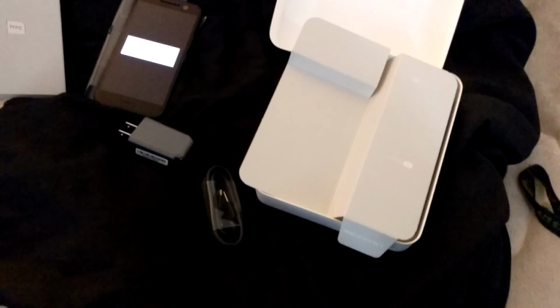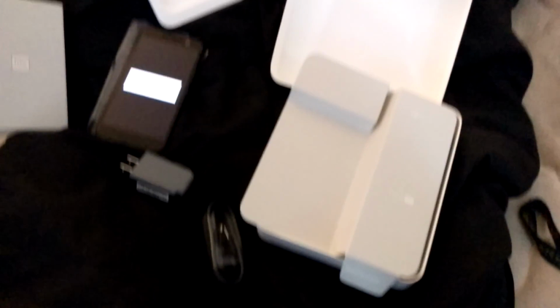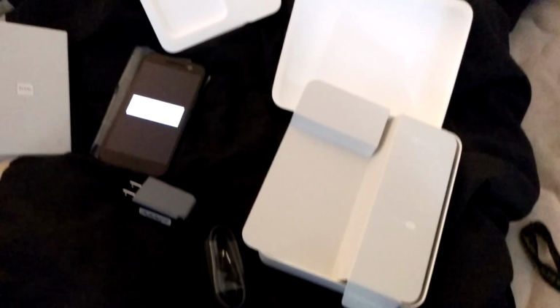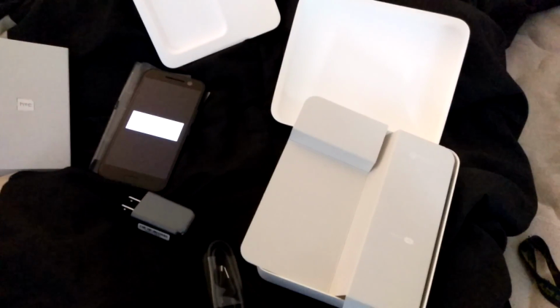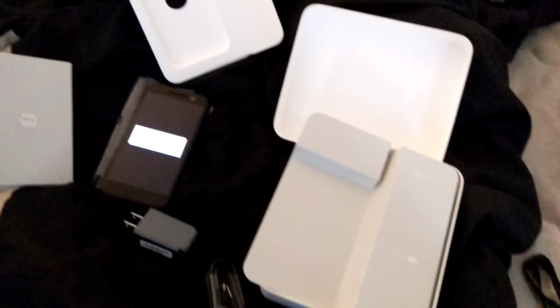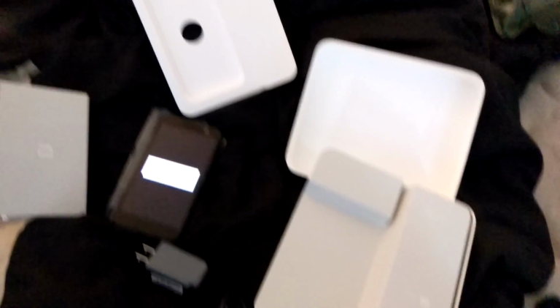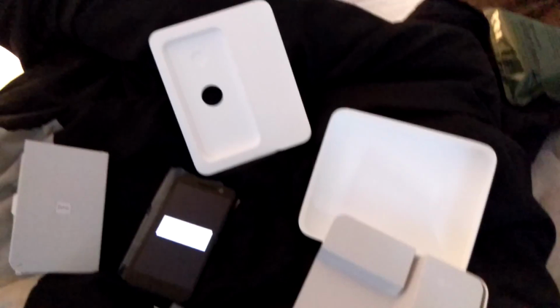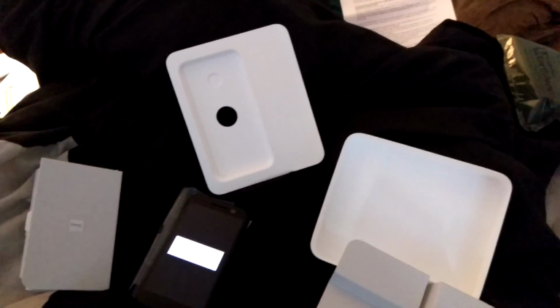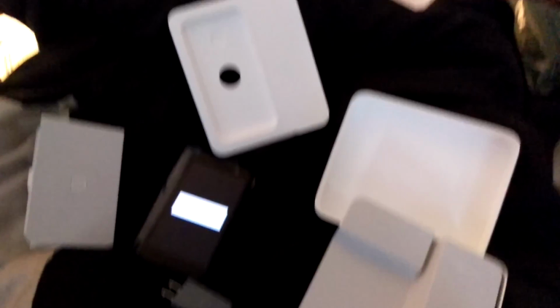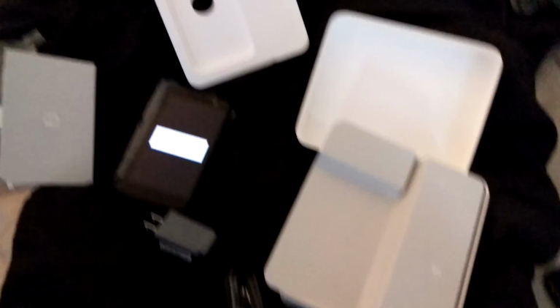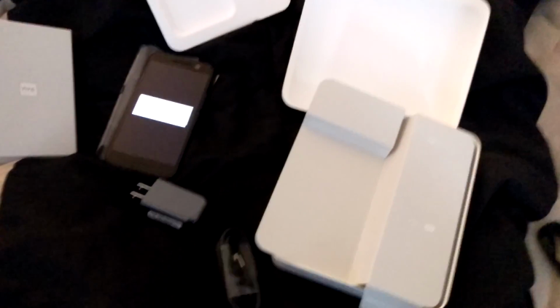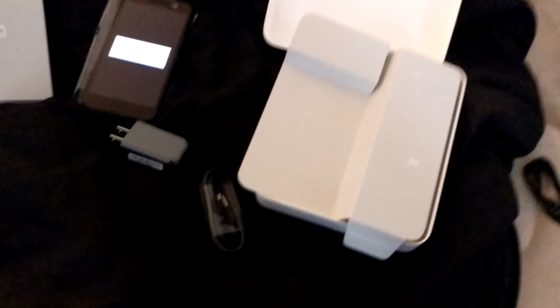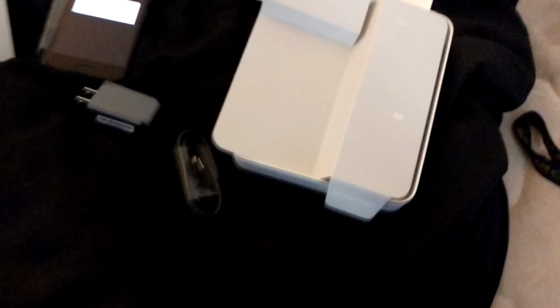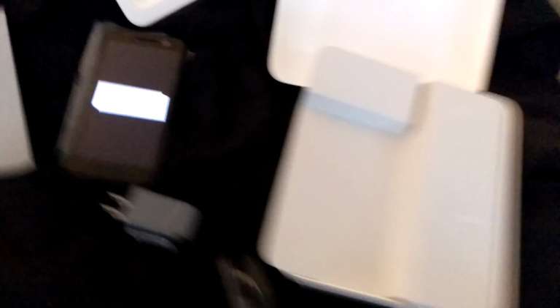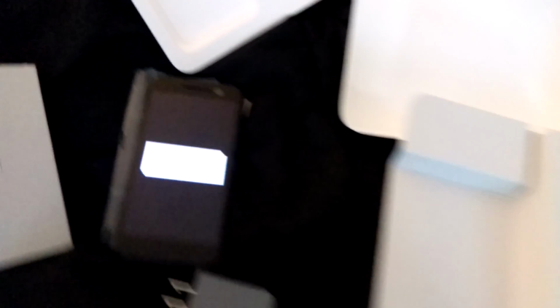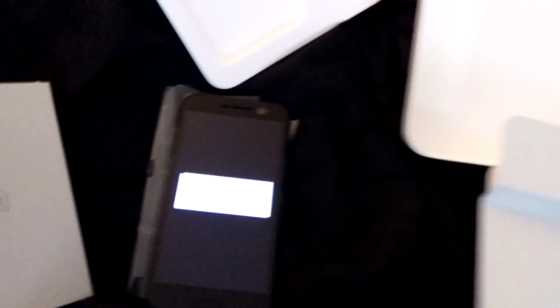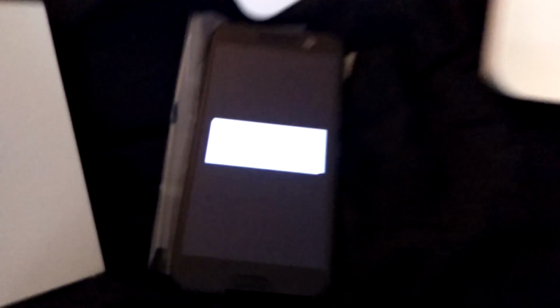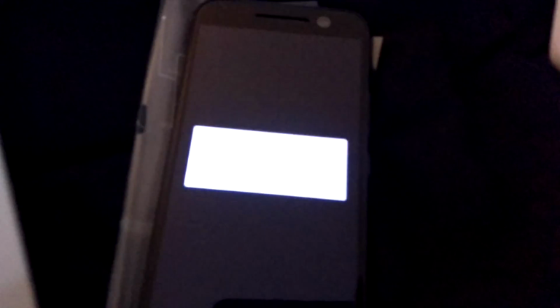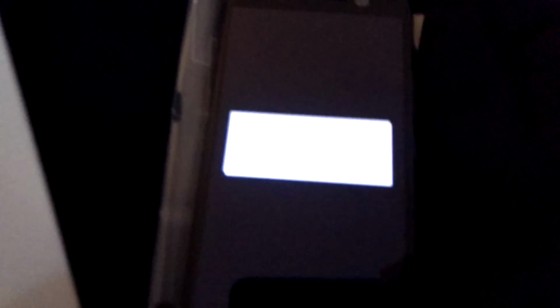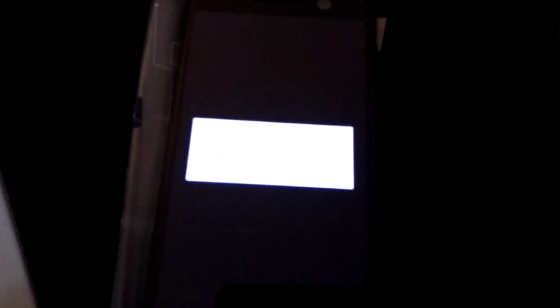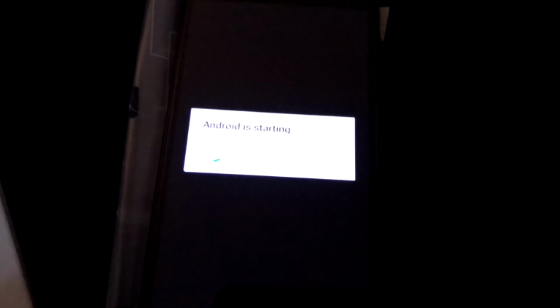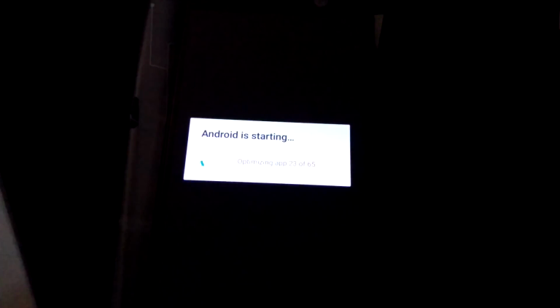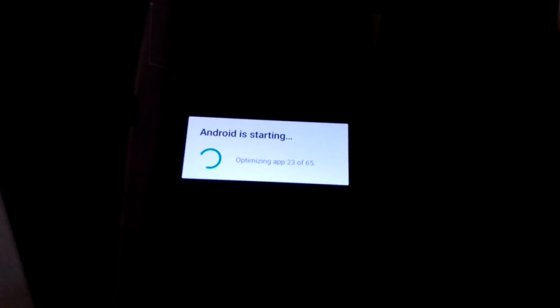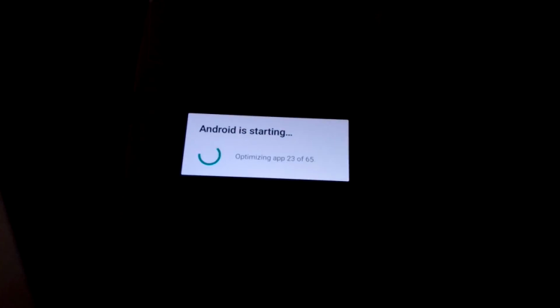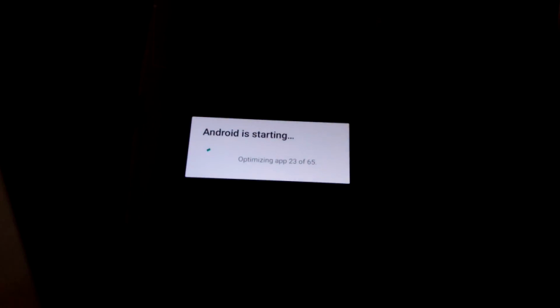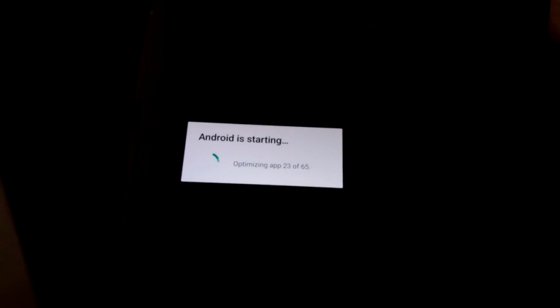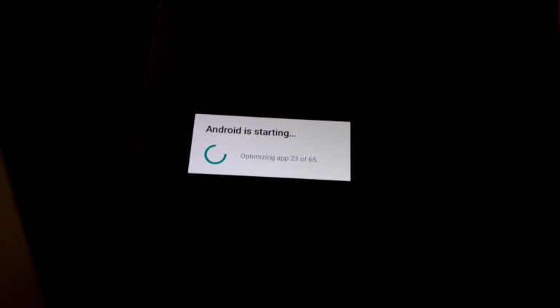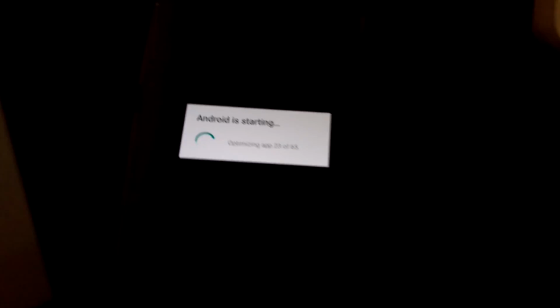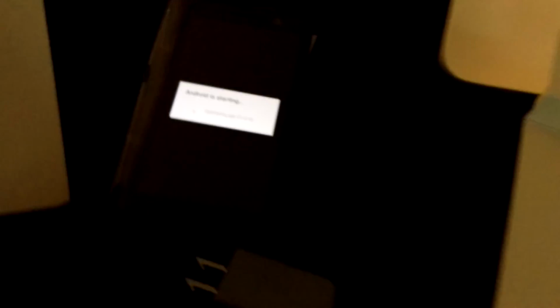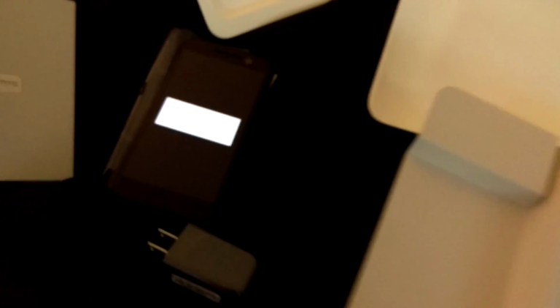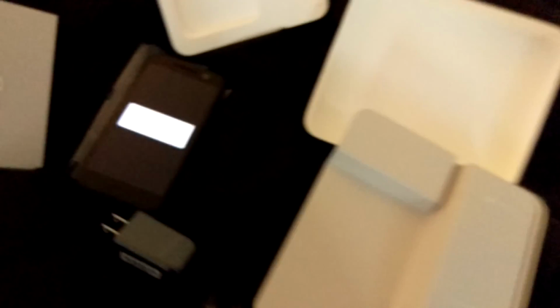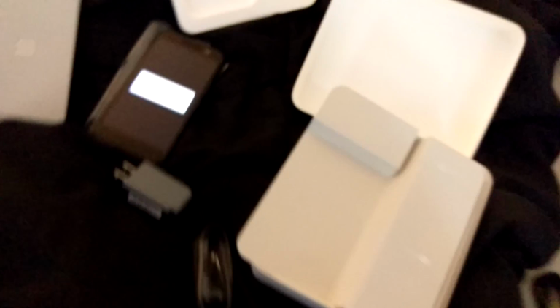Just got my pre-ordered HTC 10. As you can see, it's starting up for the first time.